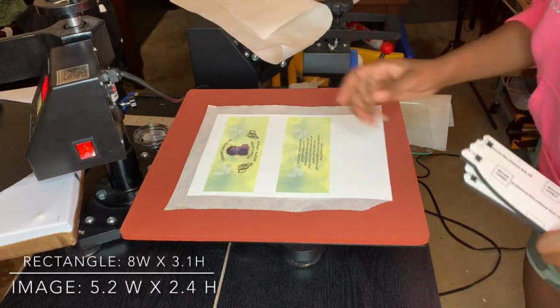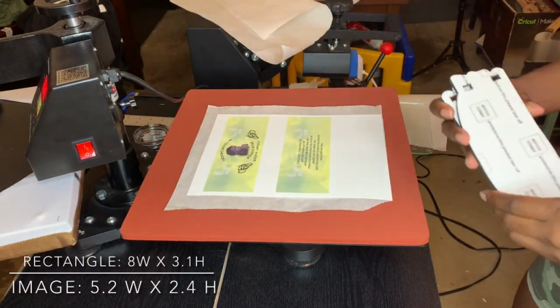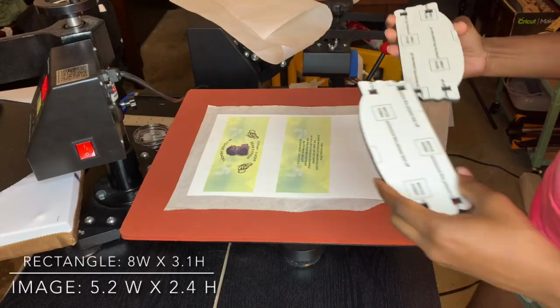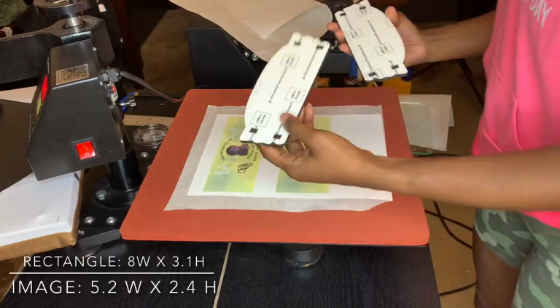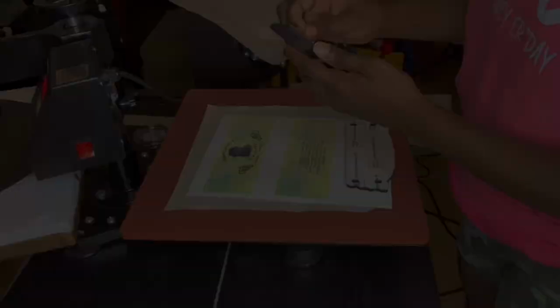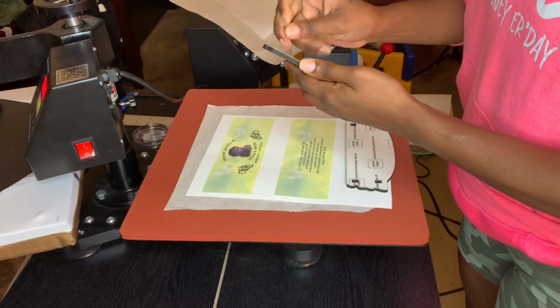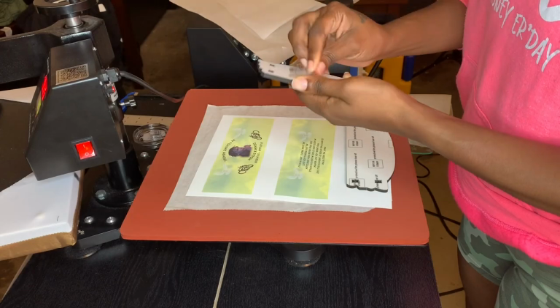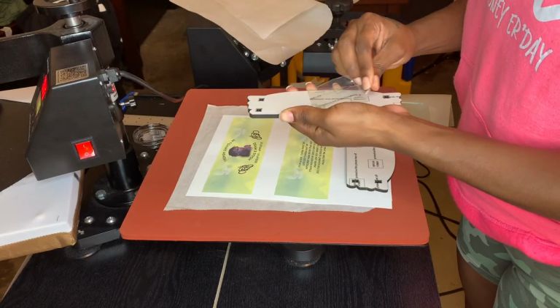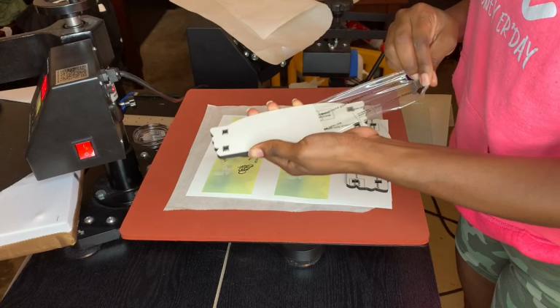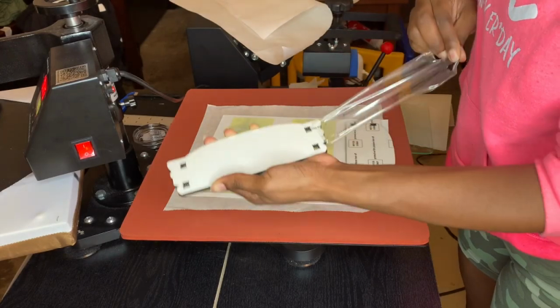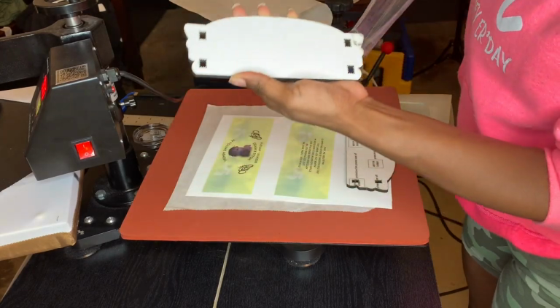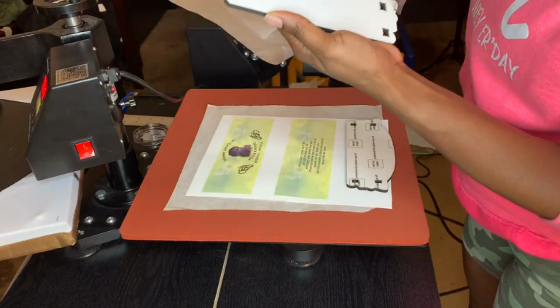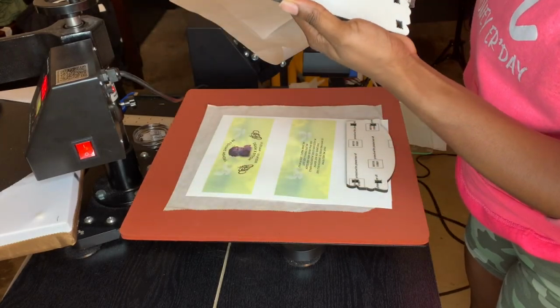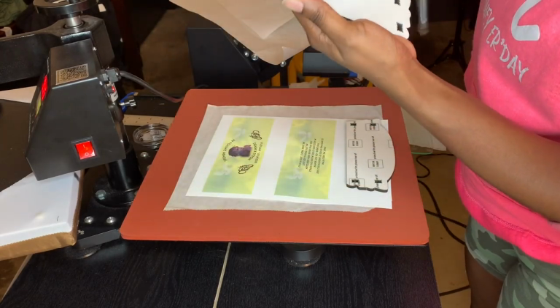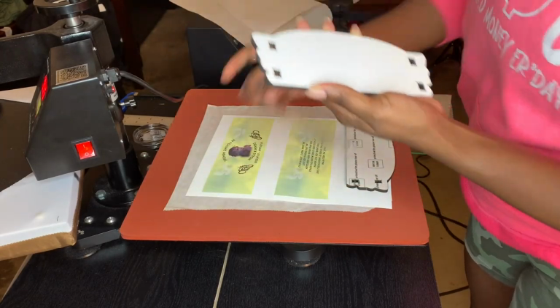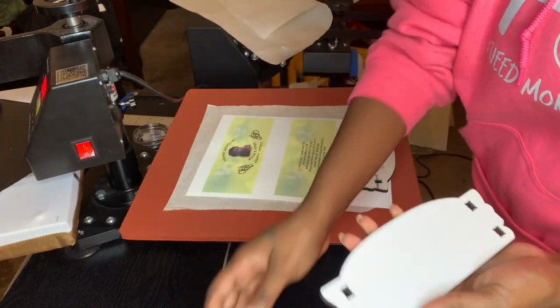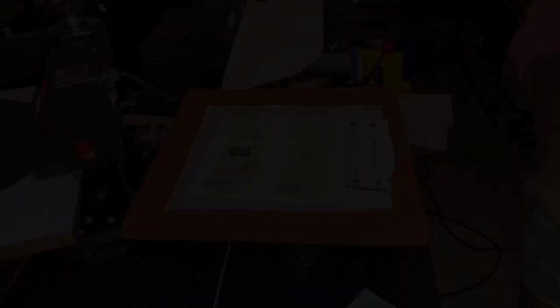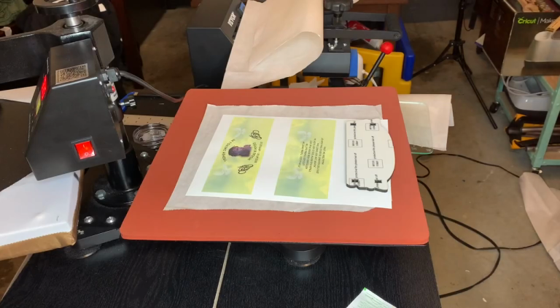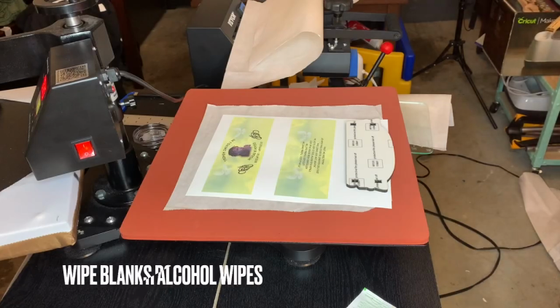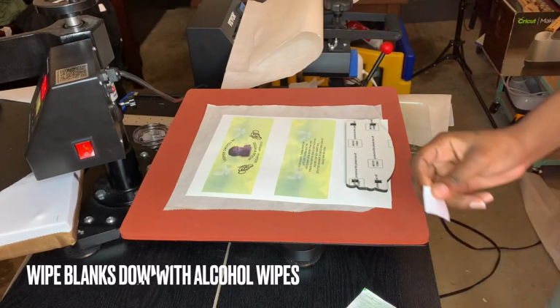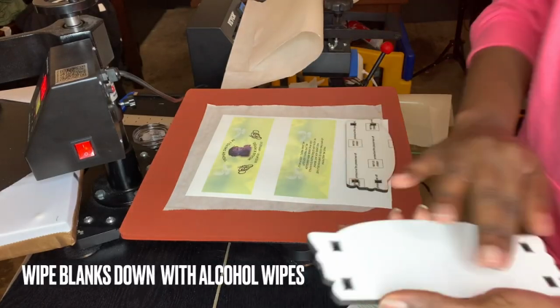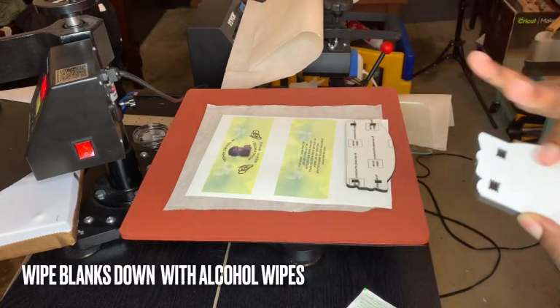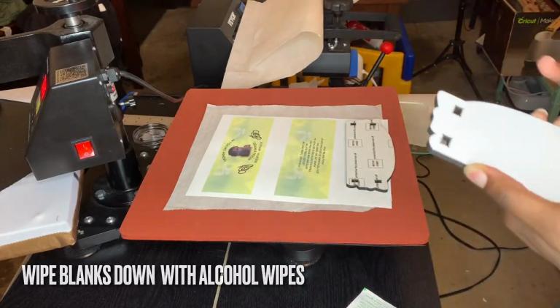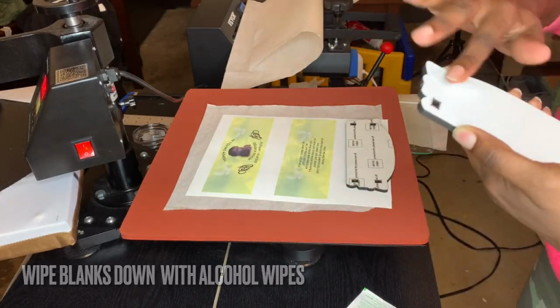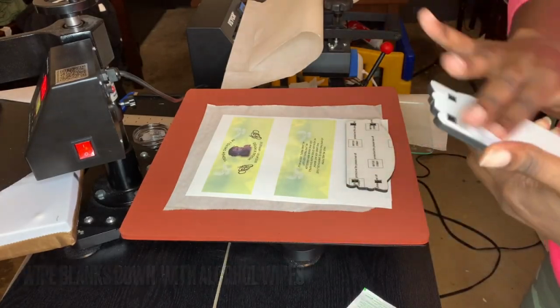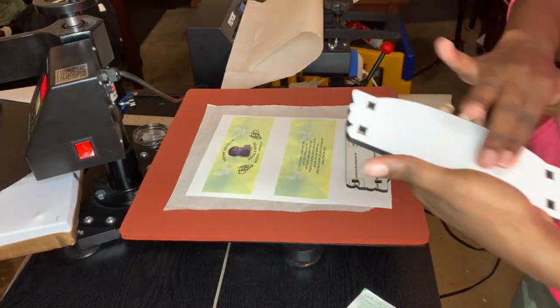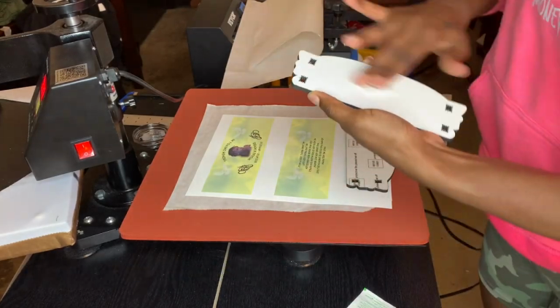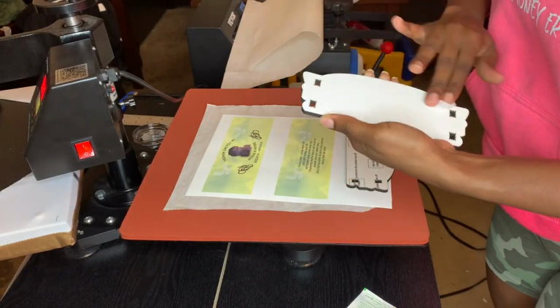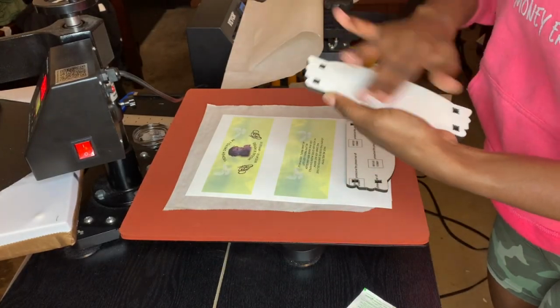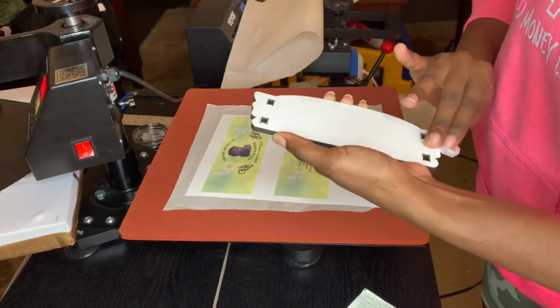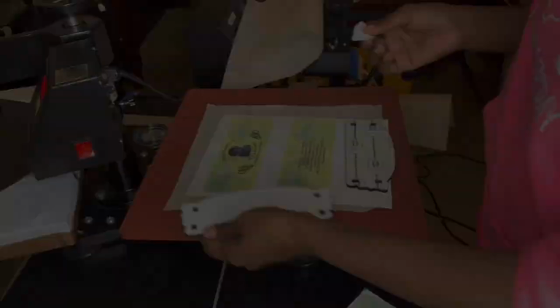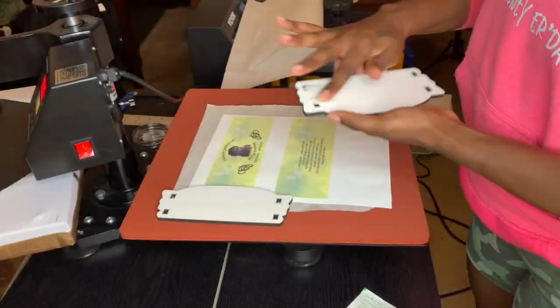You can rewind the video to the beginning to get the correct size for the rectangles on that sheet of paper. Here you'll see me wiping down the blanks with alcohol wipes to make them clean with no debris before you sublimate.